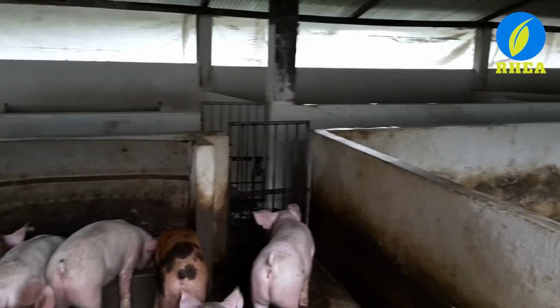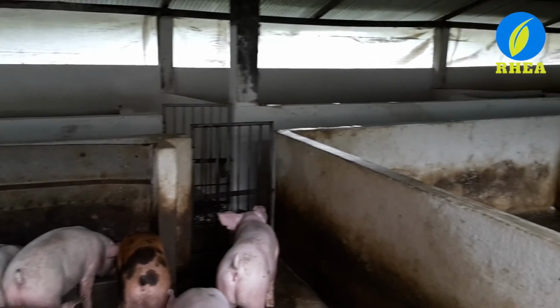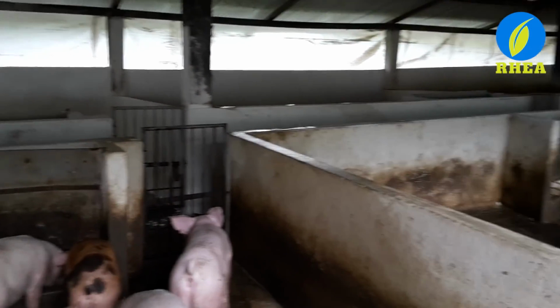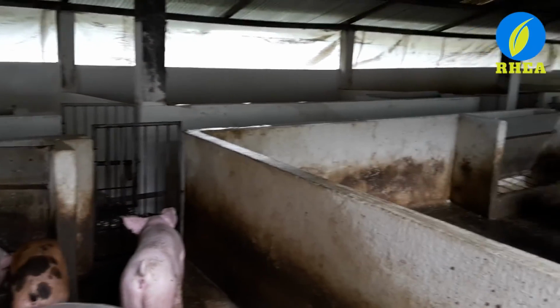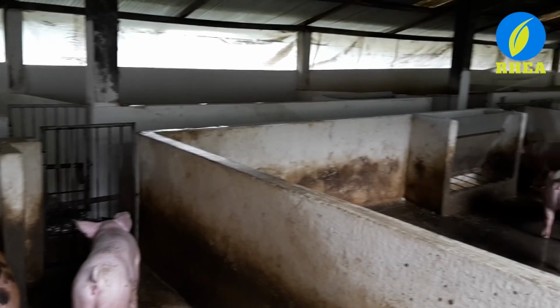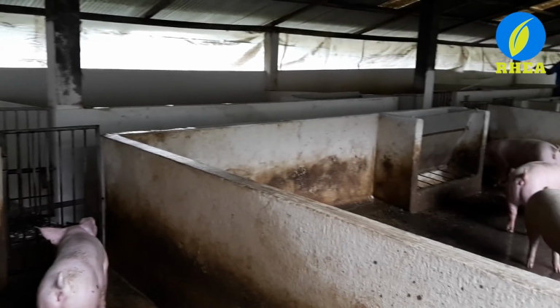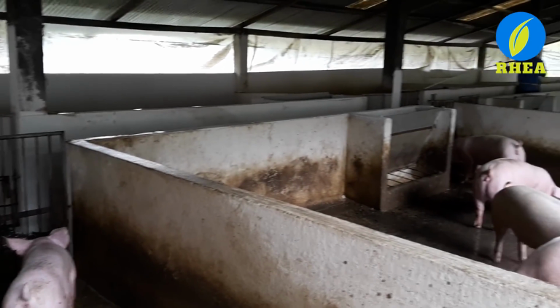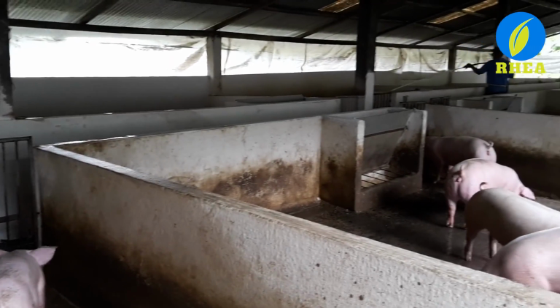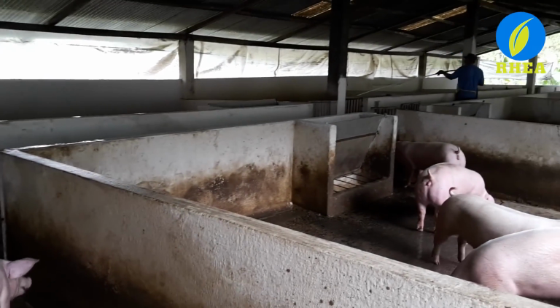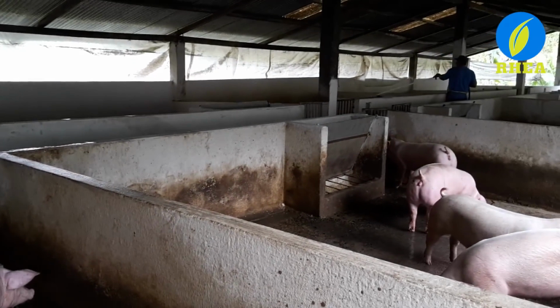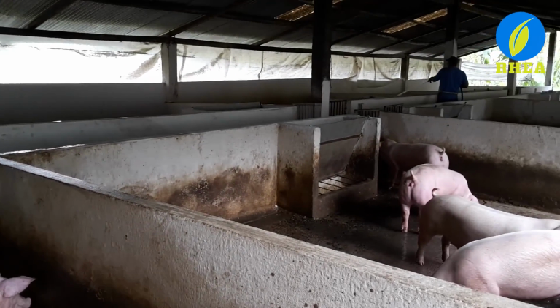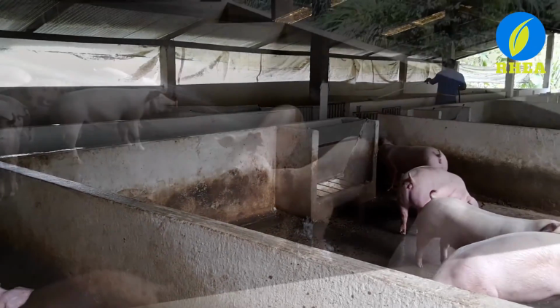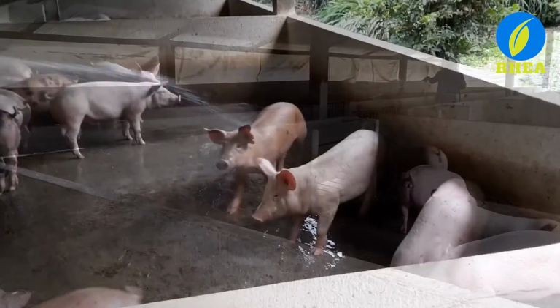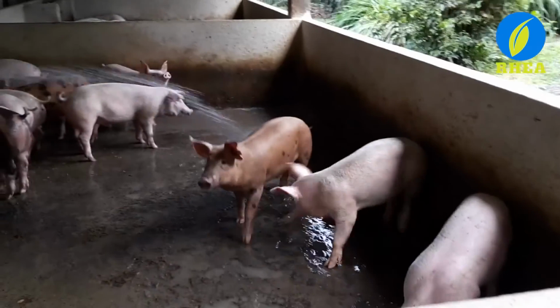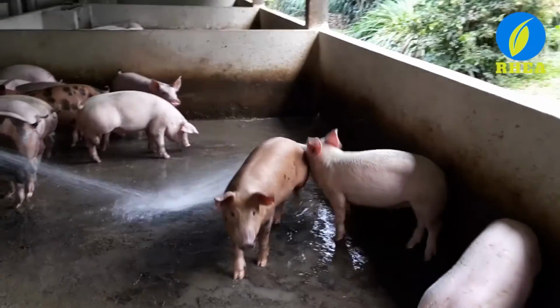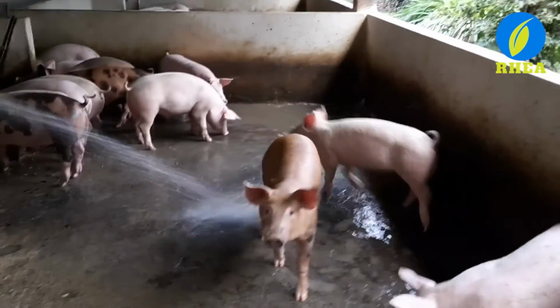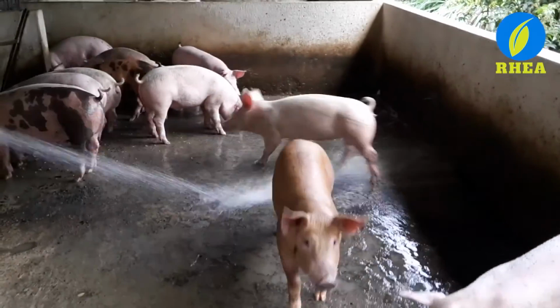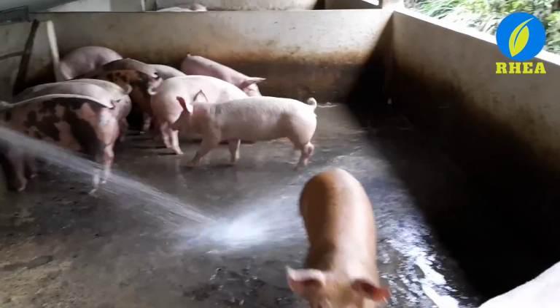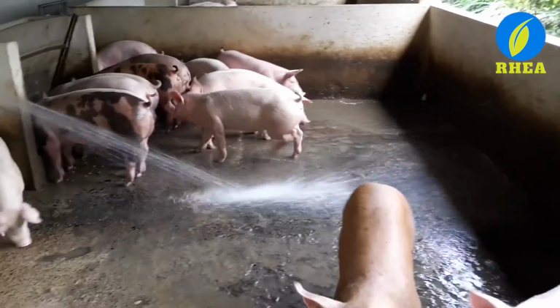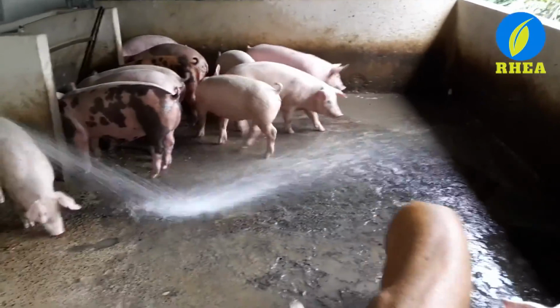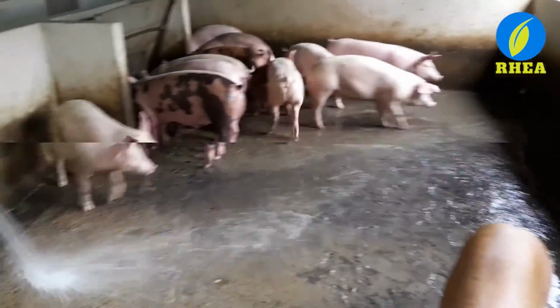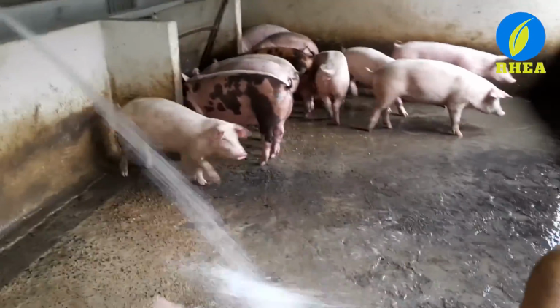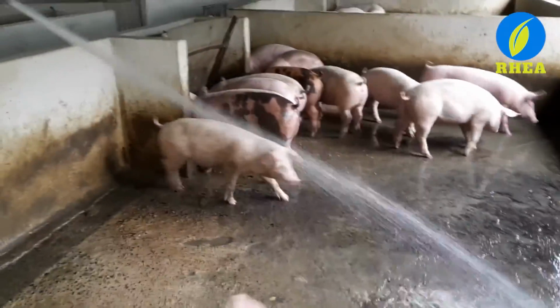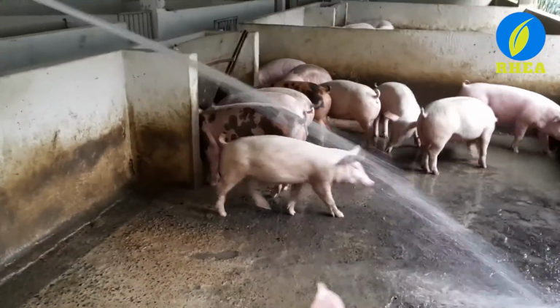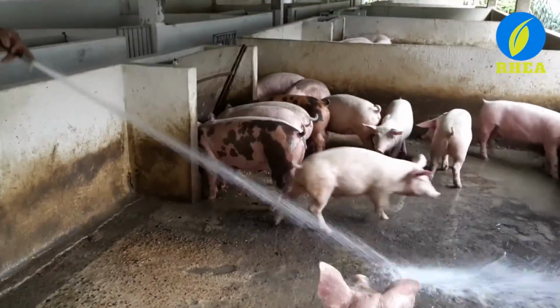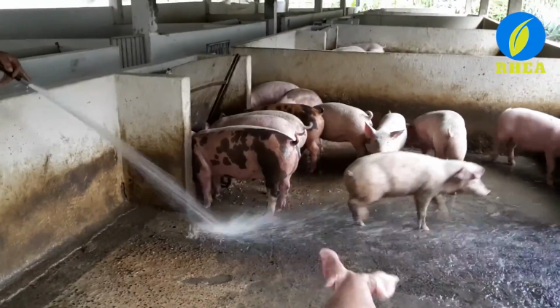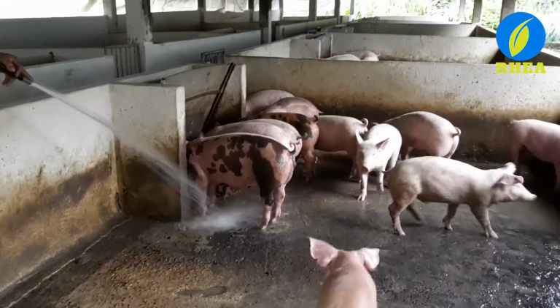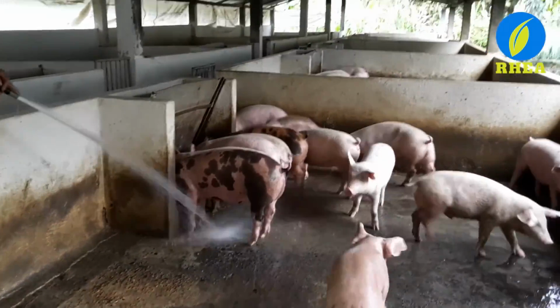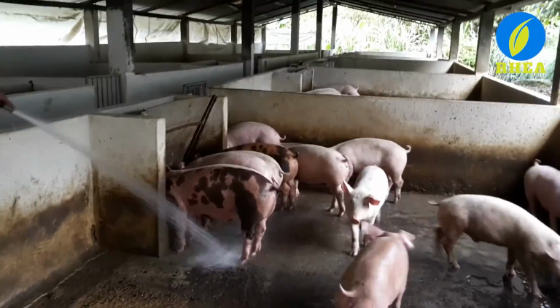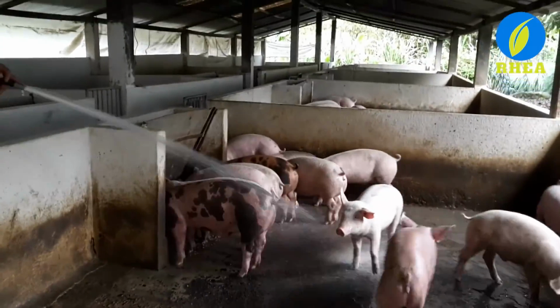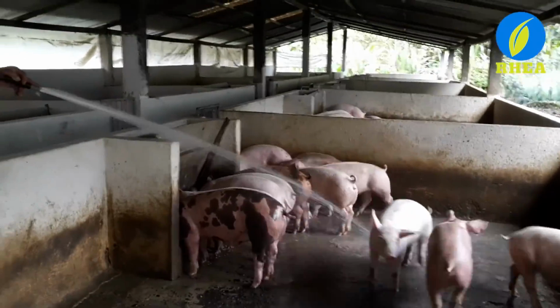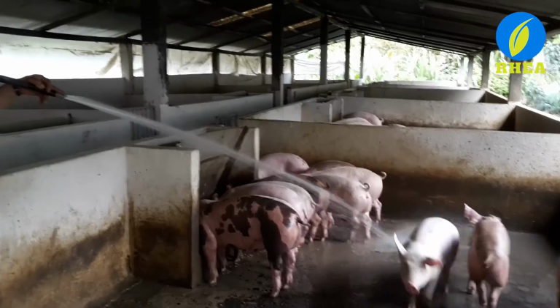Twice a day, personnel attending the farm clean the stables with a large amount of water. The output of this process is wastewater containing suspended solids and many different contaminants in high concentrations.